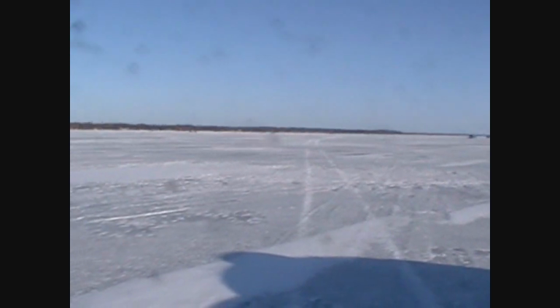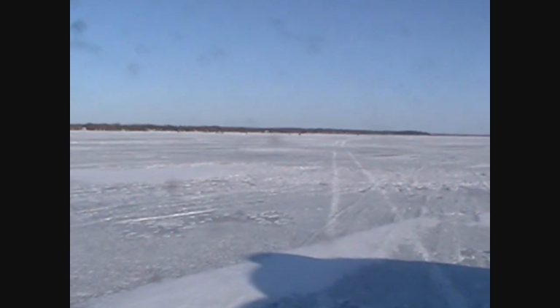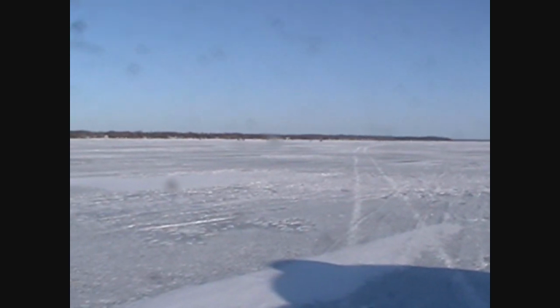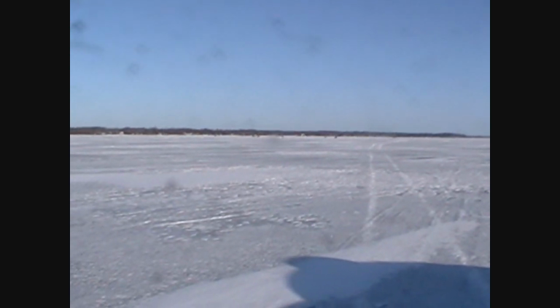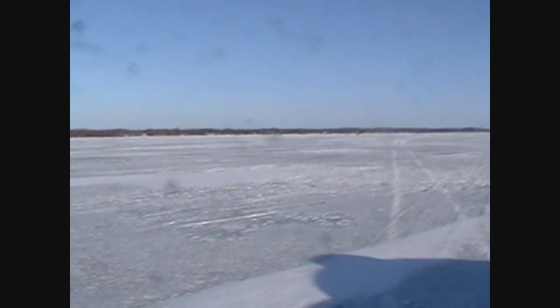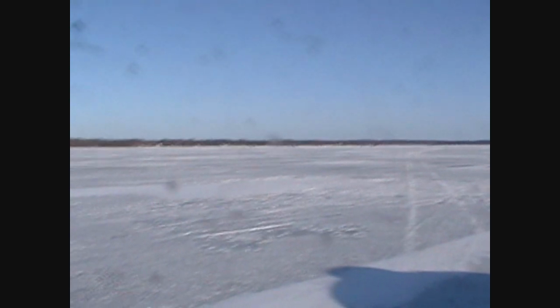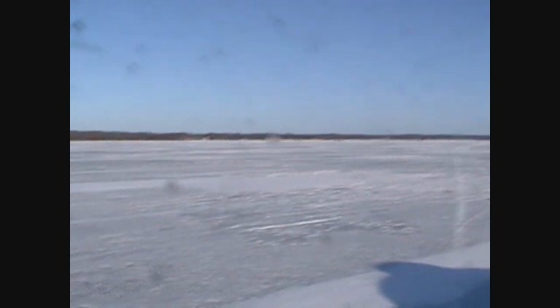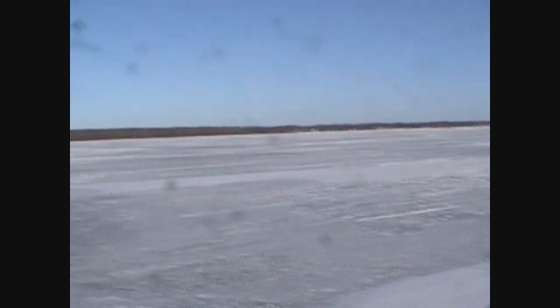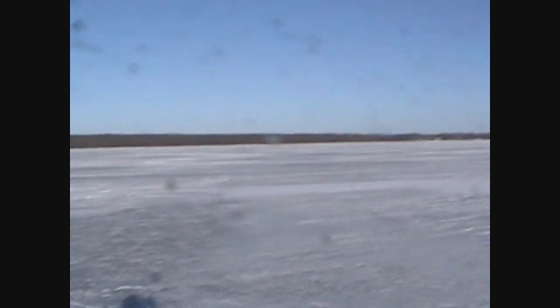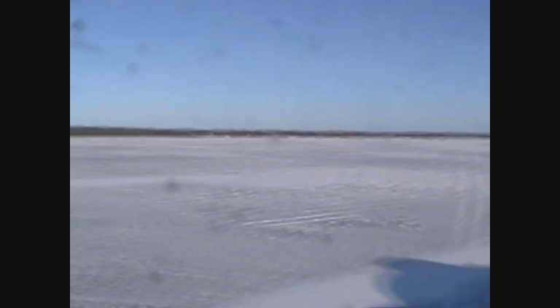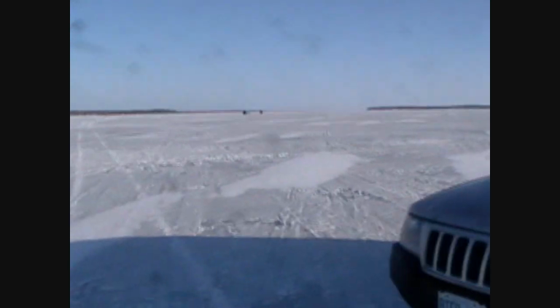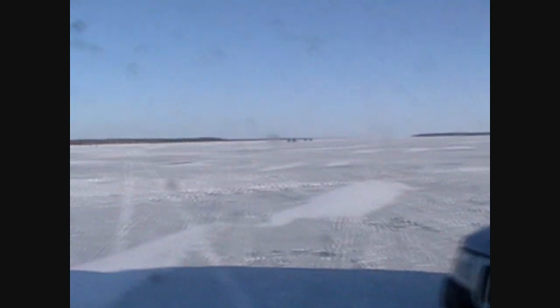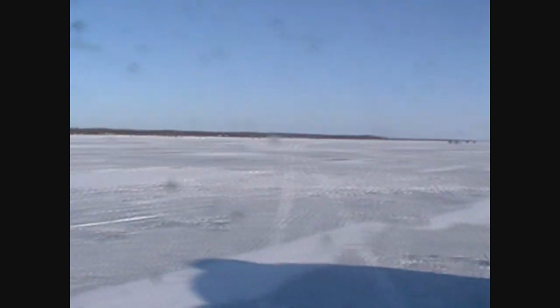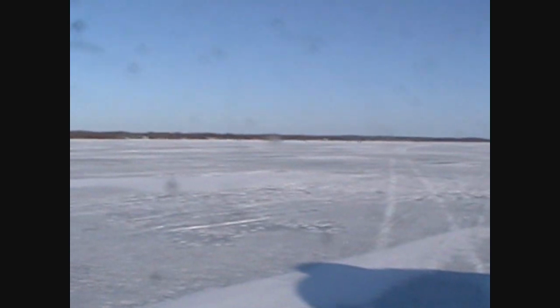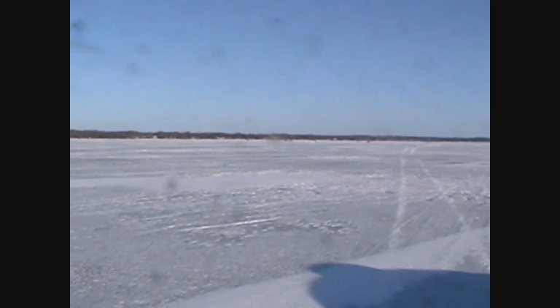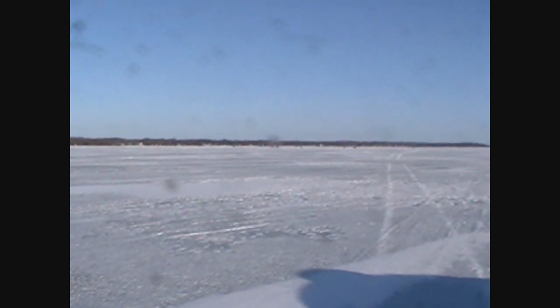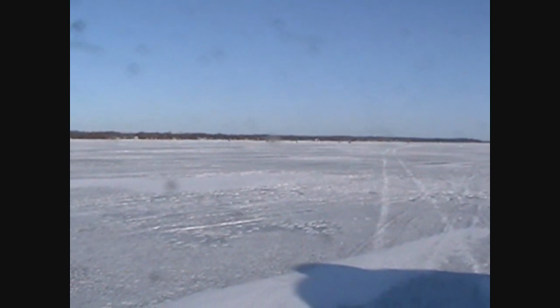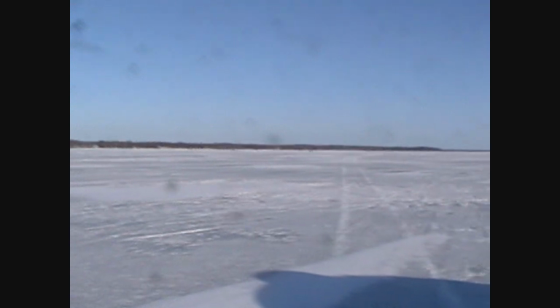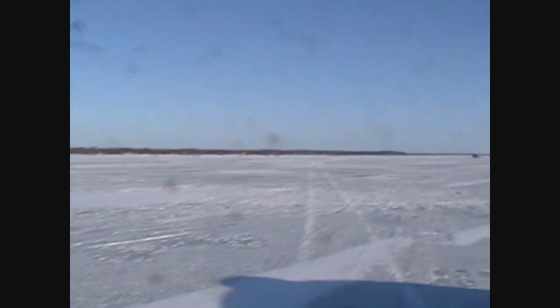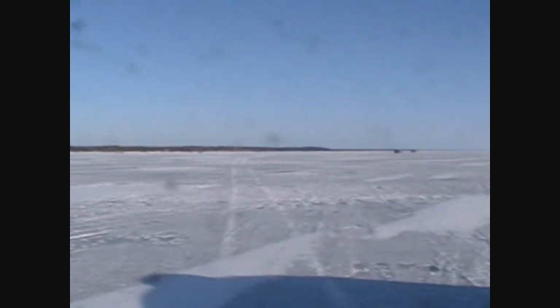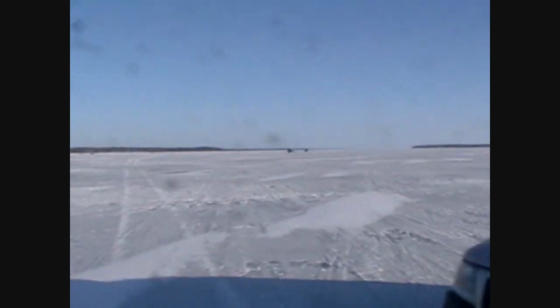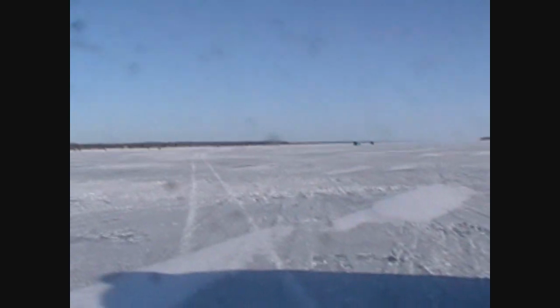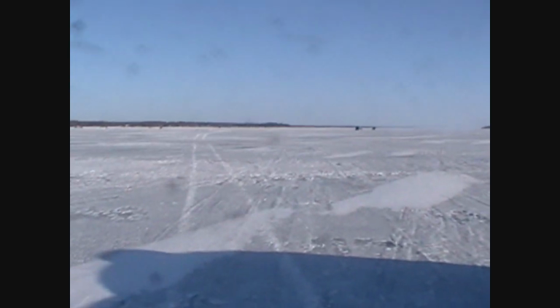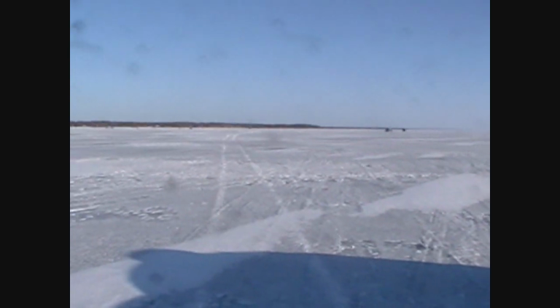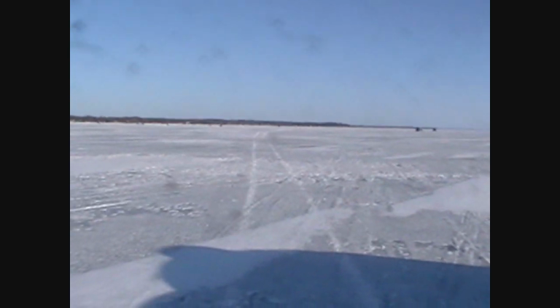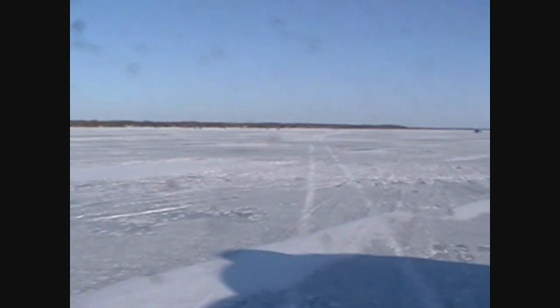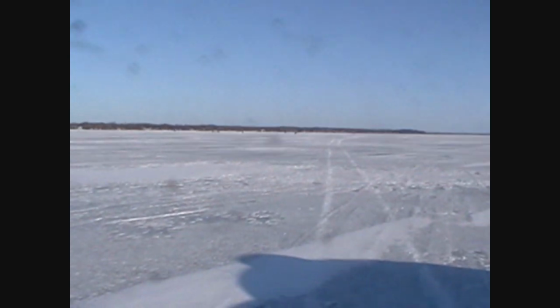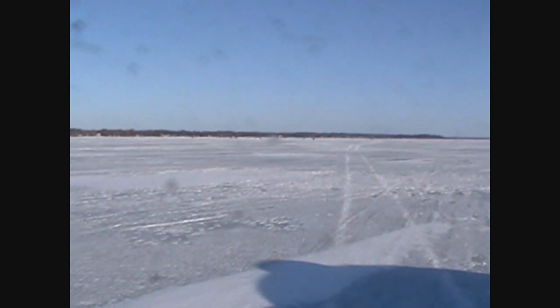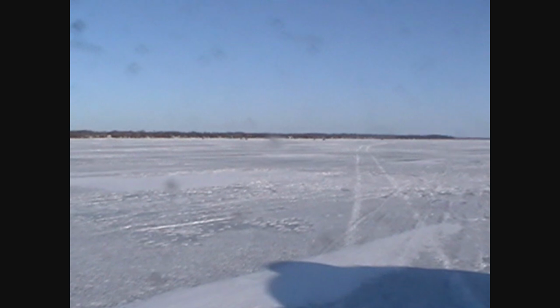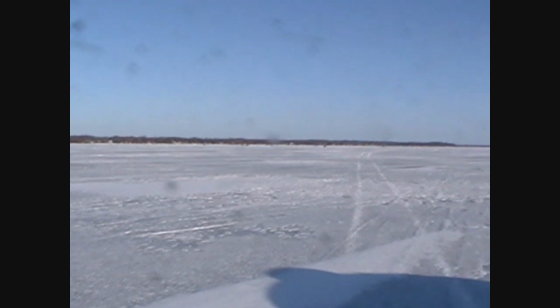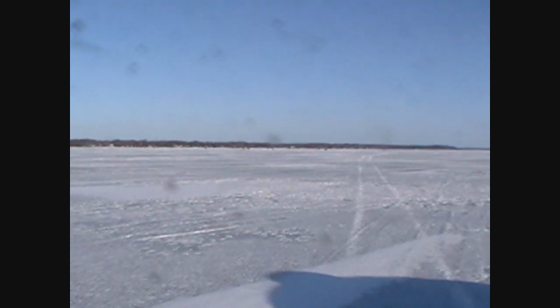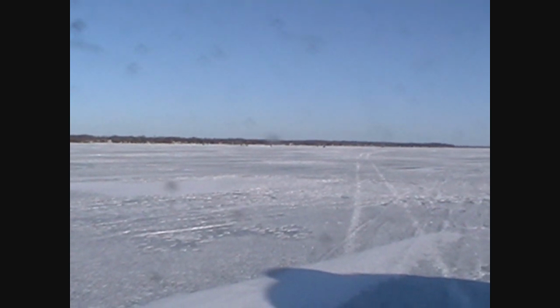This morning's report: we made some ice last night, dudes. So I took a little drive out here. We're going to see if we can get one of the guys to do a little hole for us.